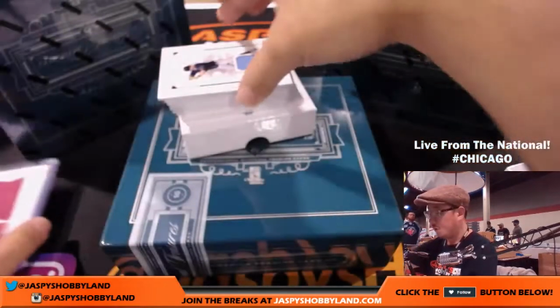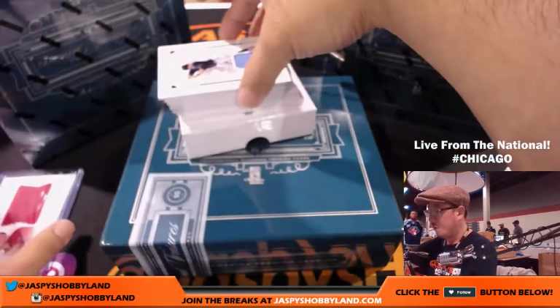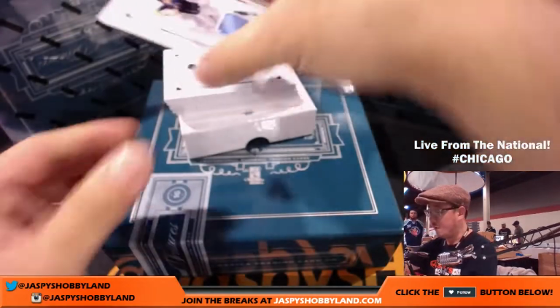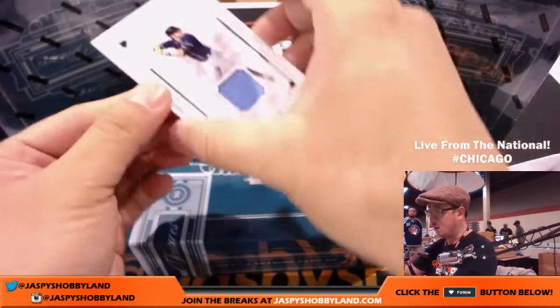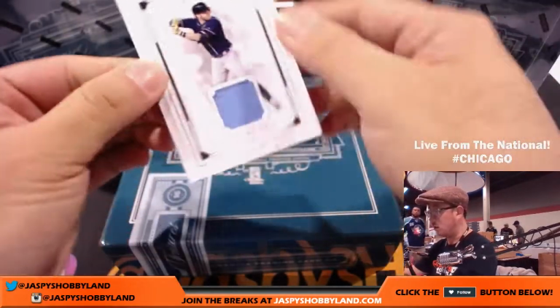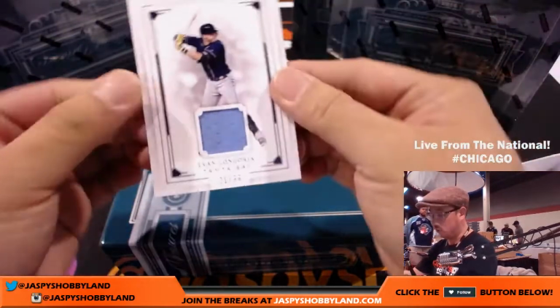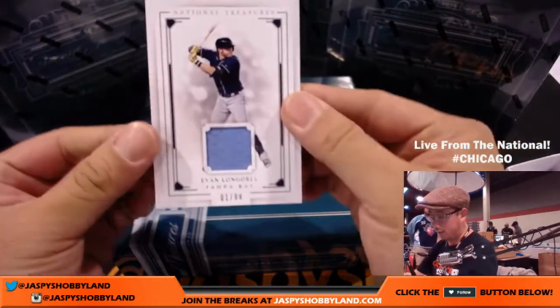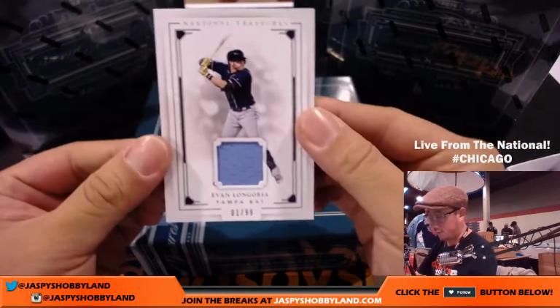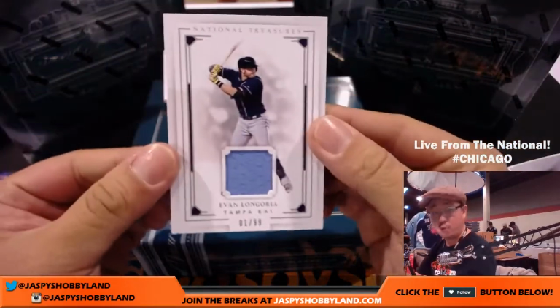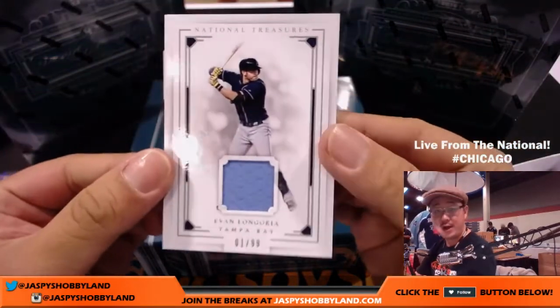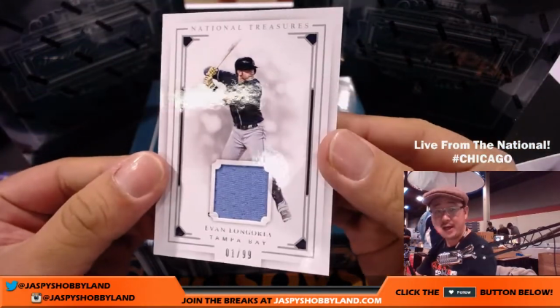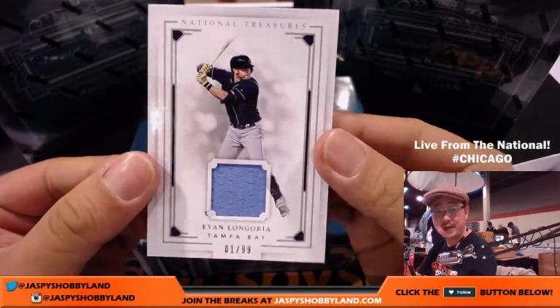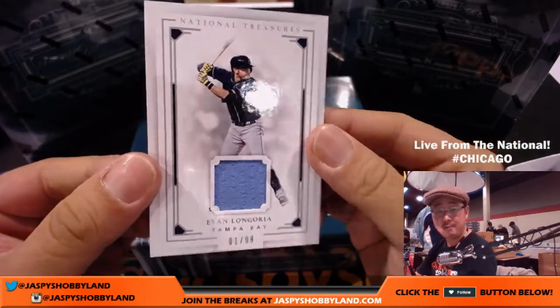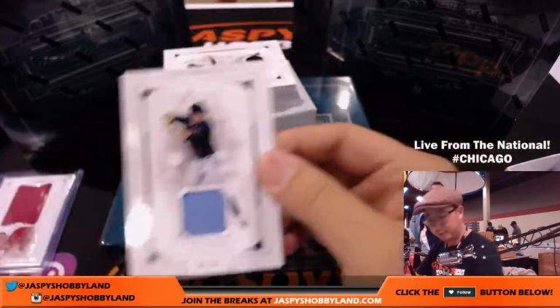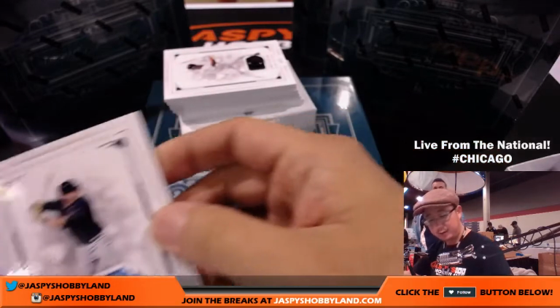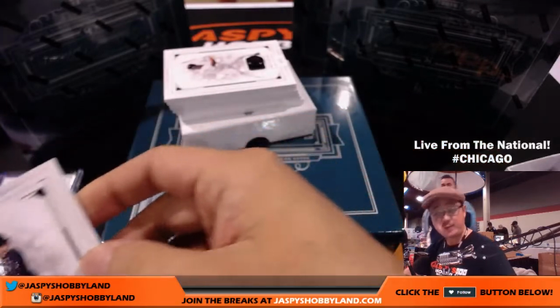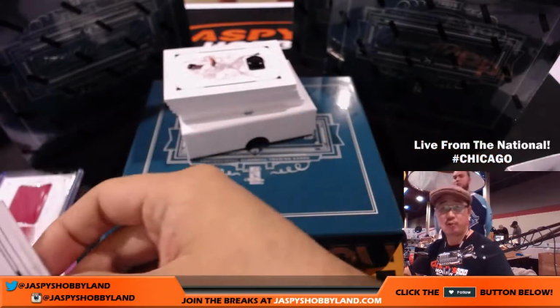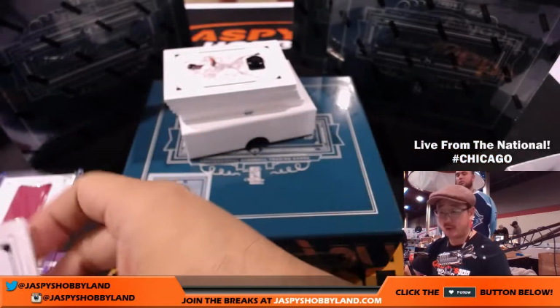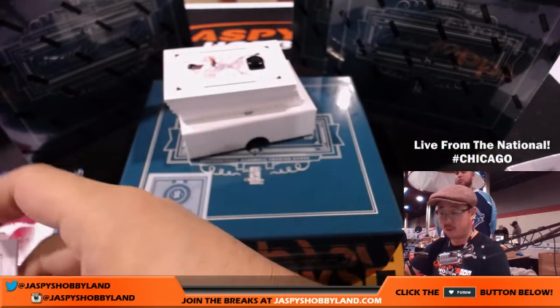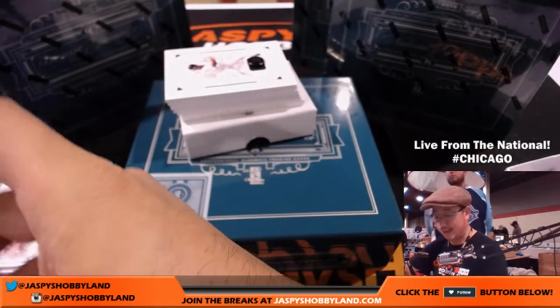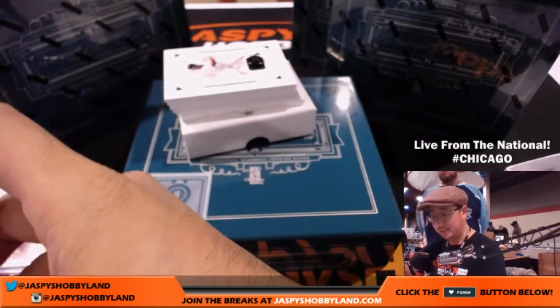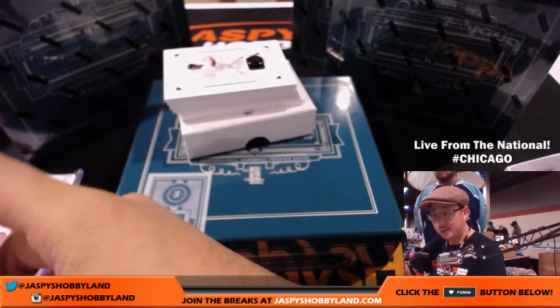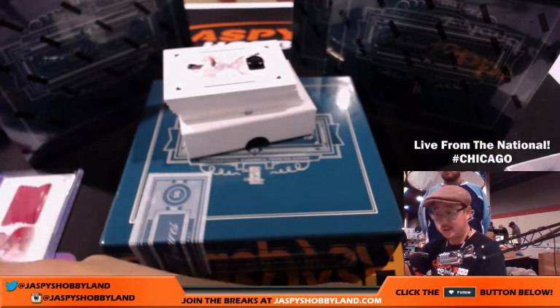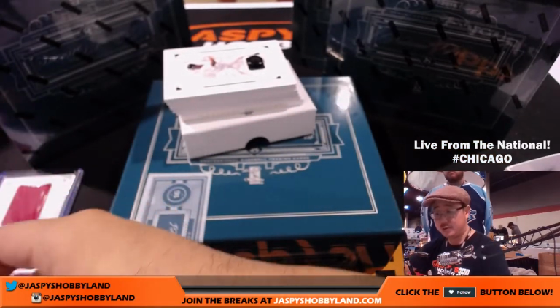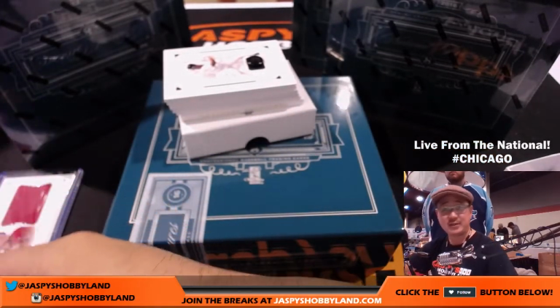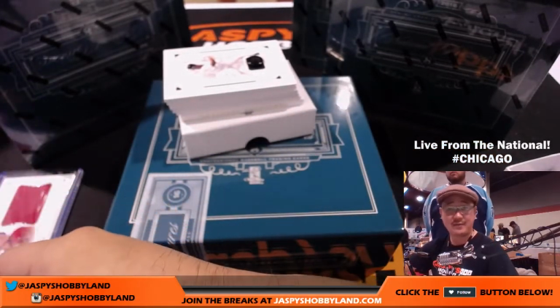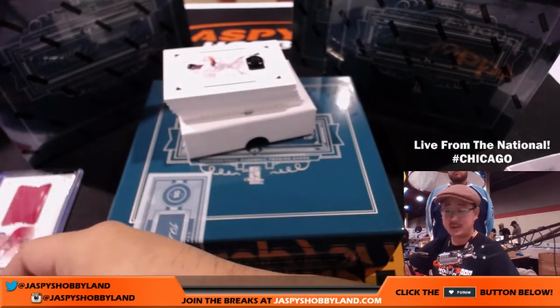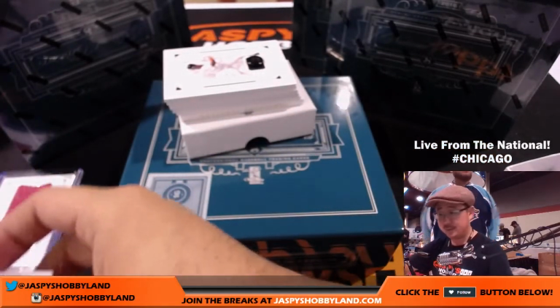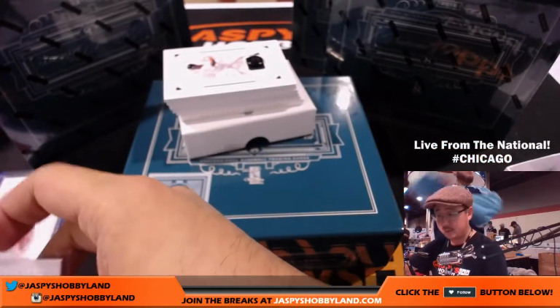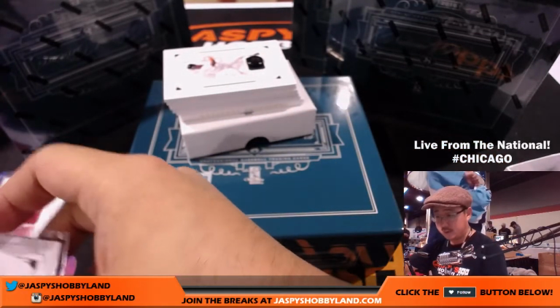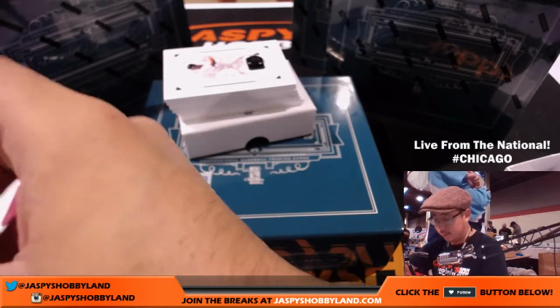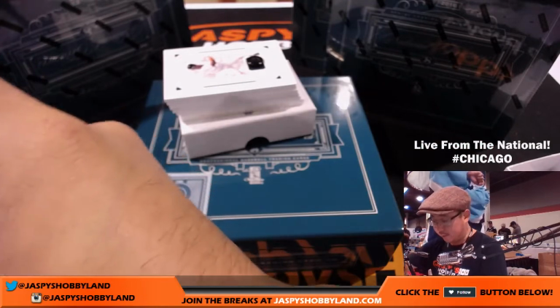We got a Longo Relic, 1 out of 99. Nice powder blue relic for the Rays. That goes to Scott V and the Tampa Bay Rays.